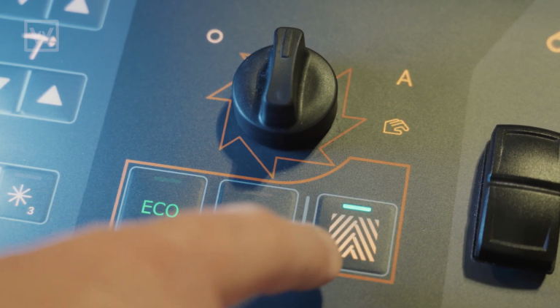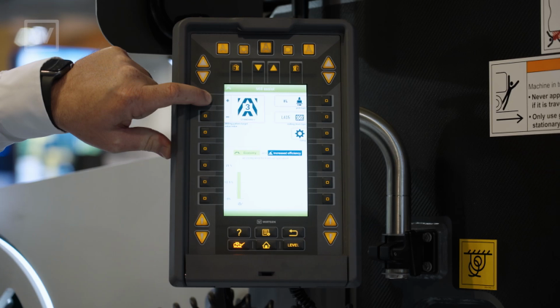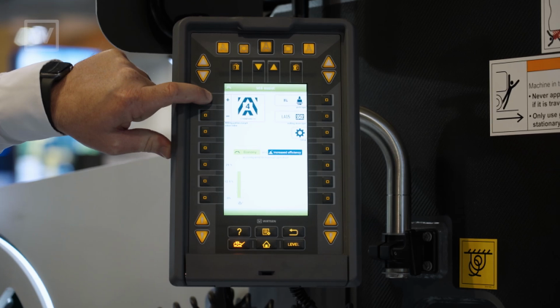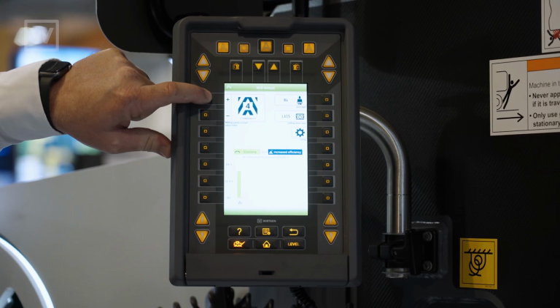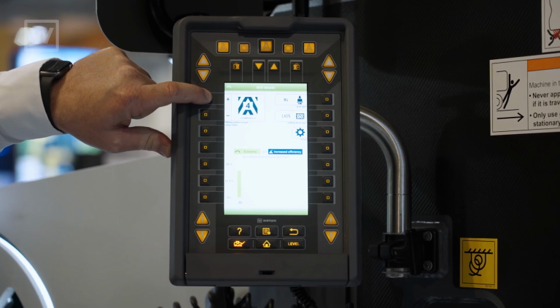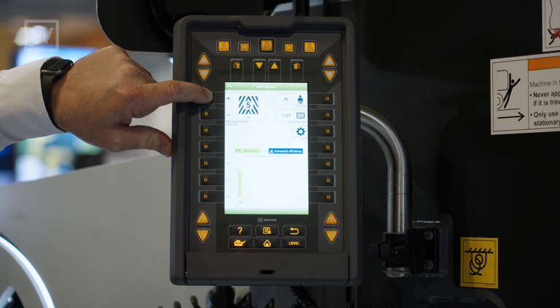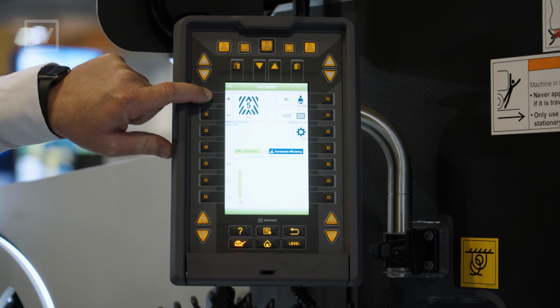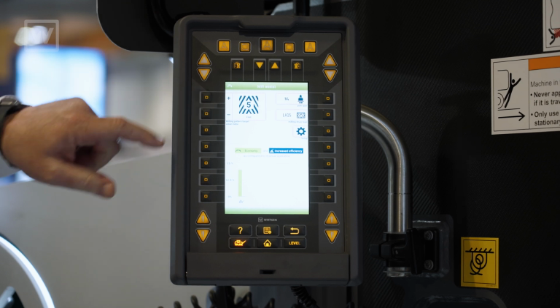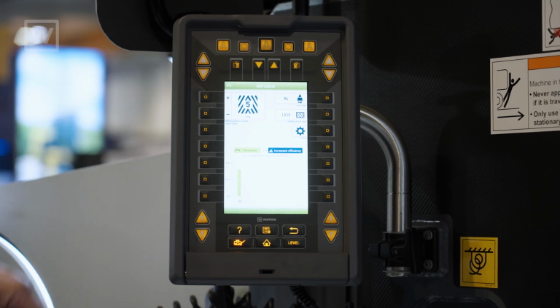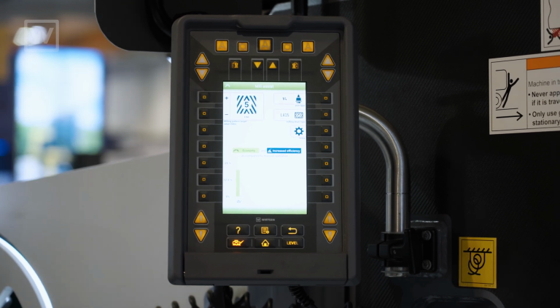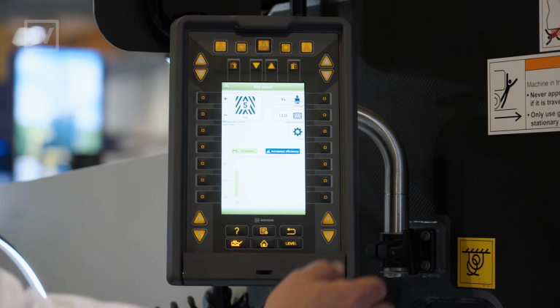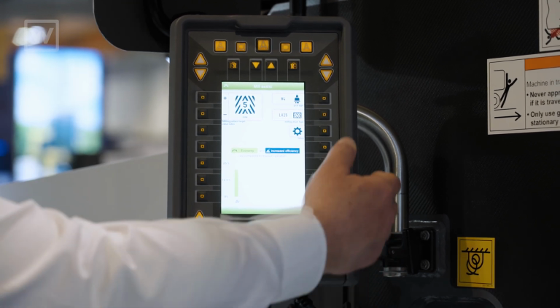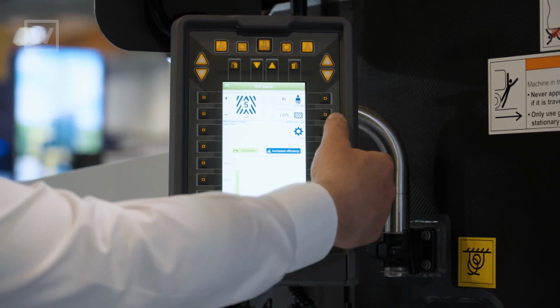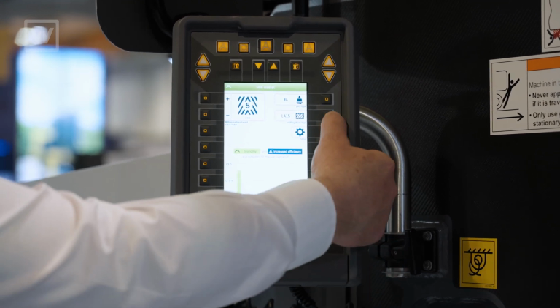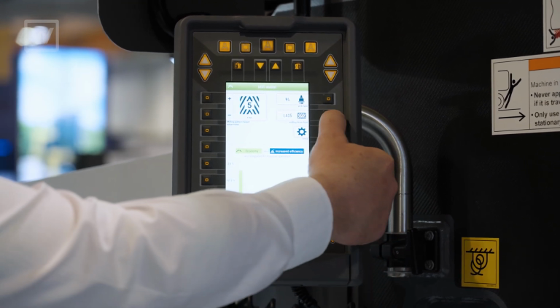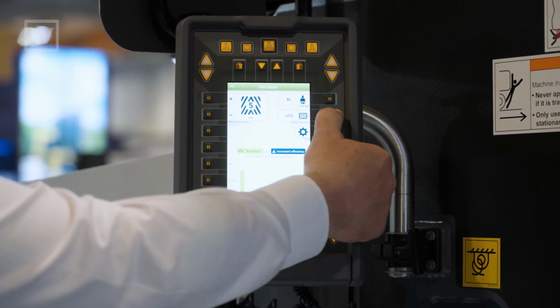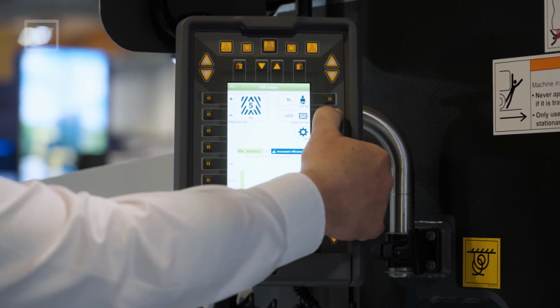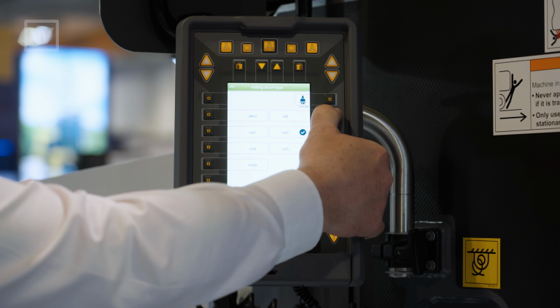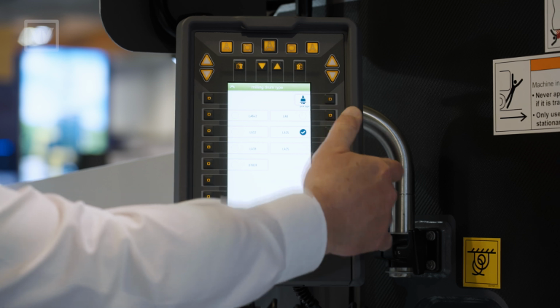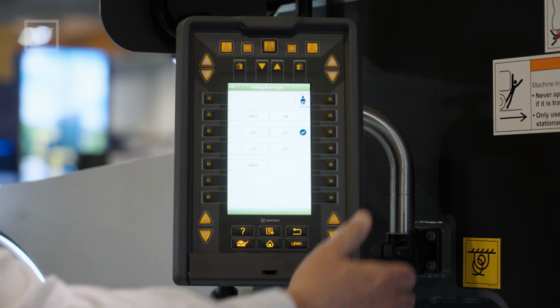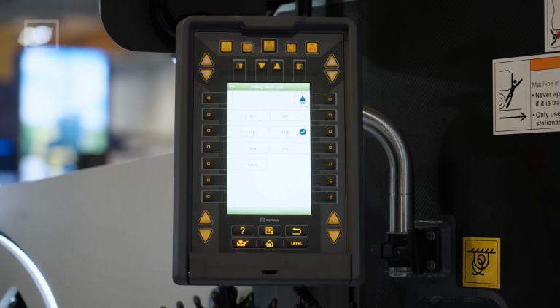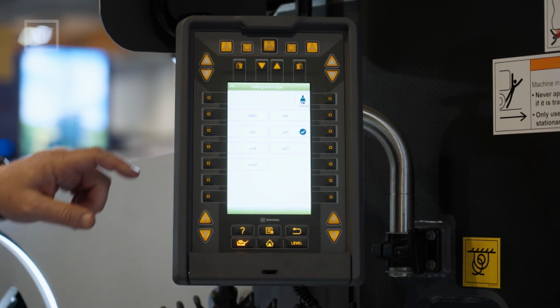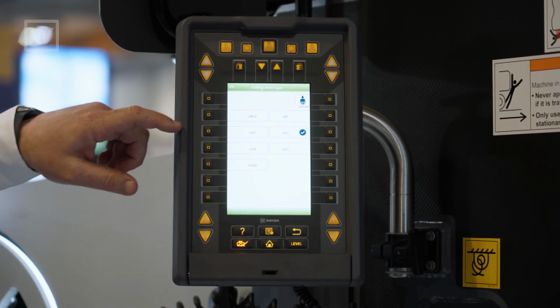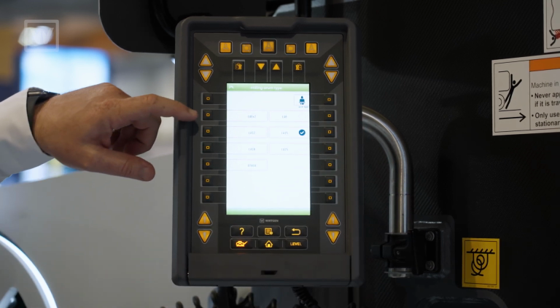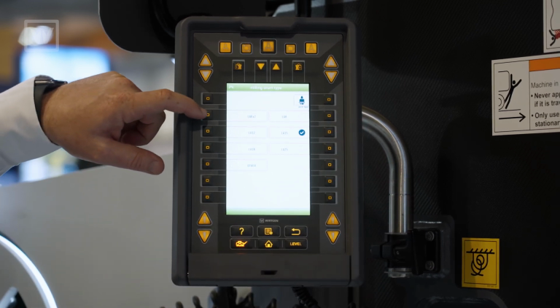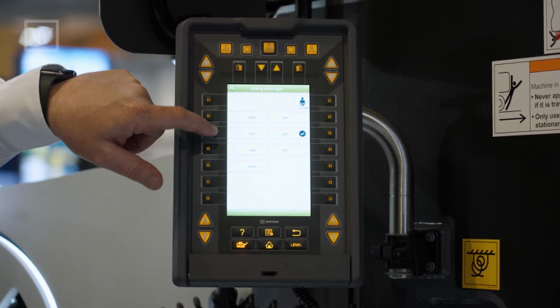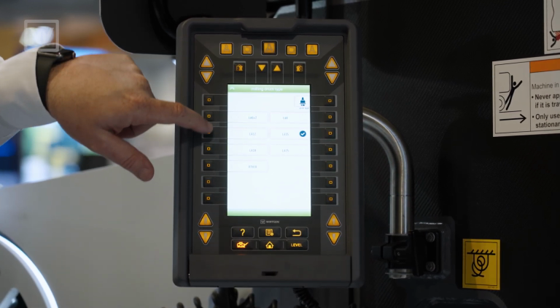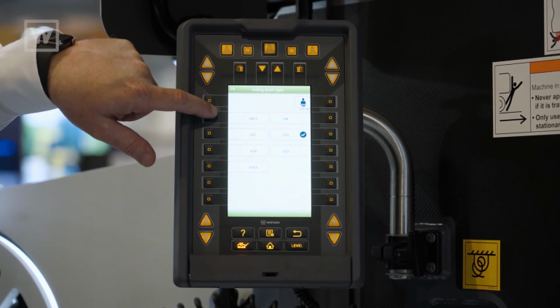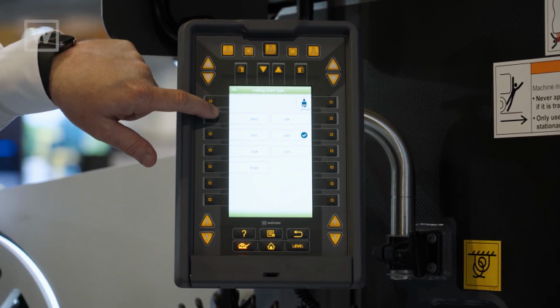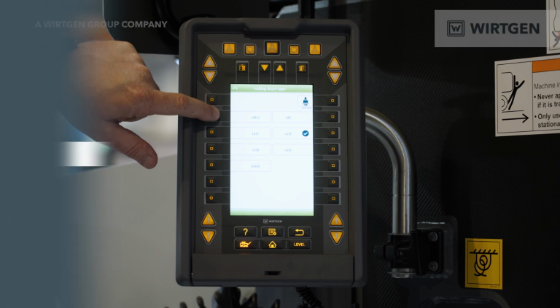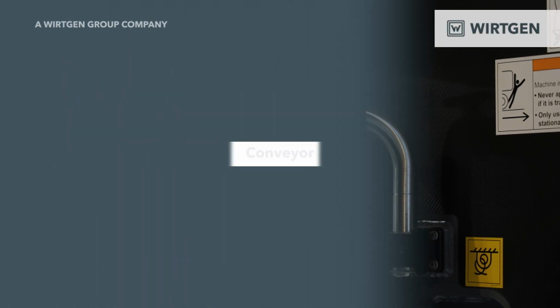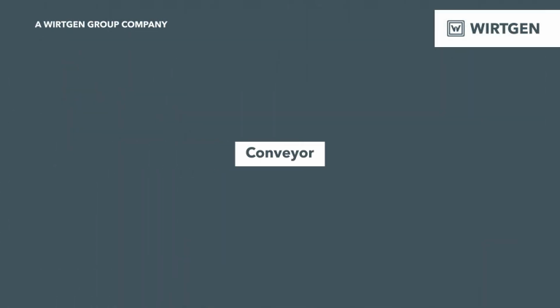We can set in the display what drum we have, what cutting tools we're using, and what pattern quality we want the machine to maintain. After that, the operator simply has to follow the instructions on the display, and we can actually achieve a higher quality pattern curb to curb.